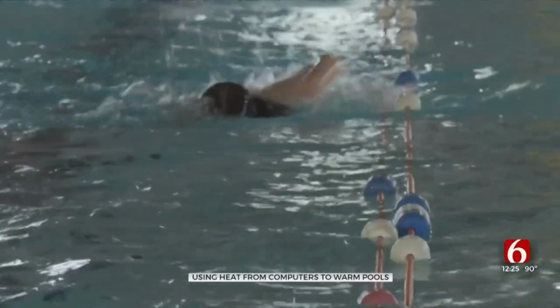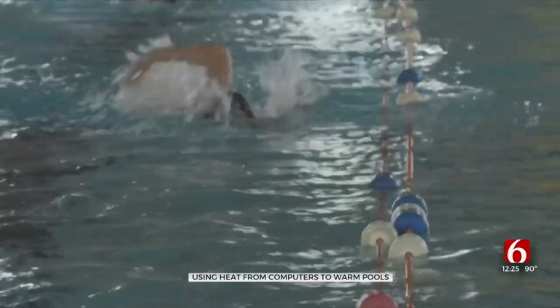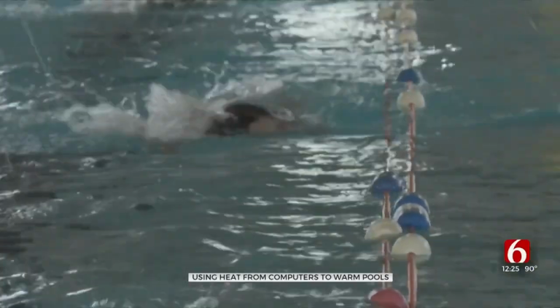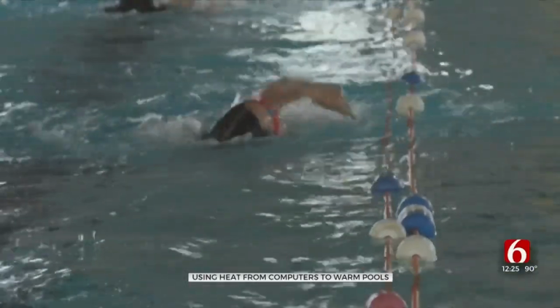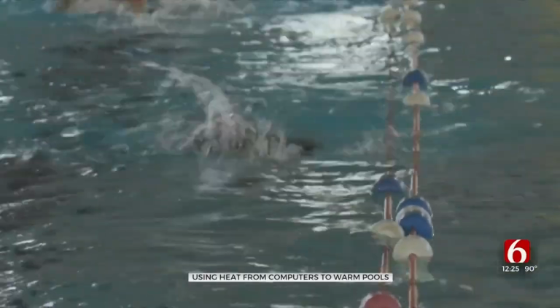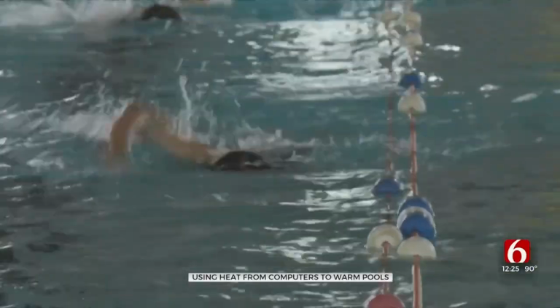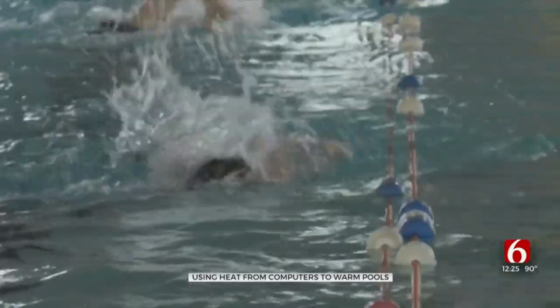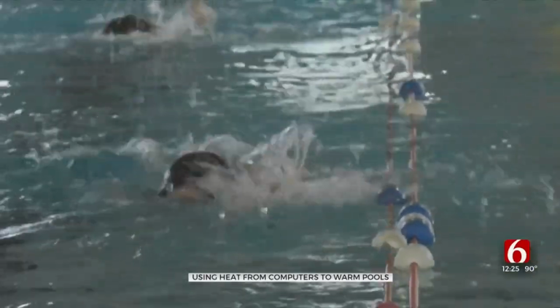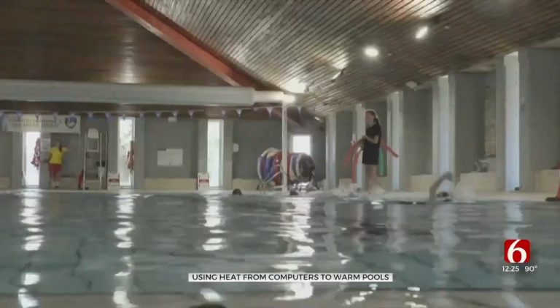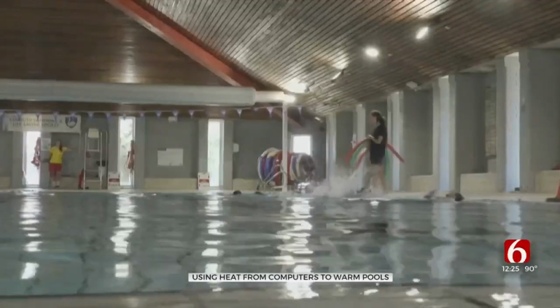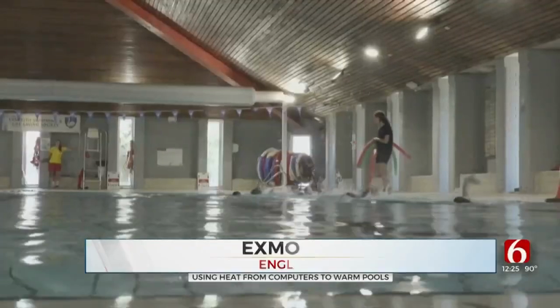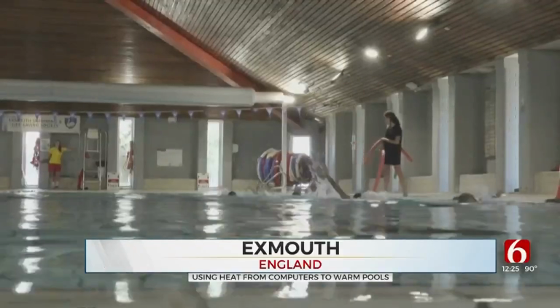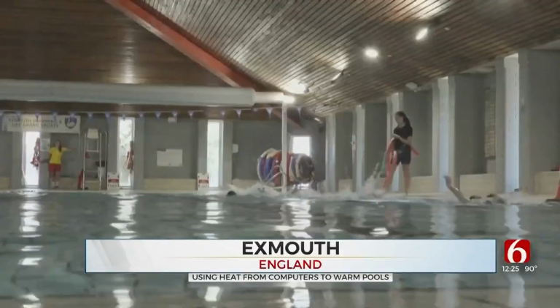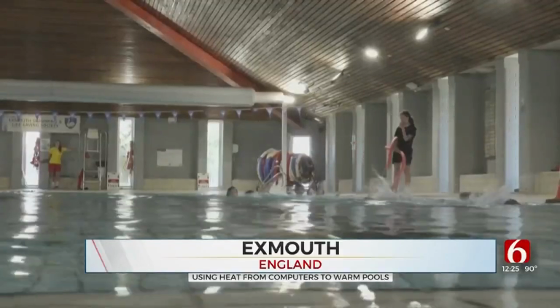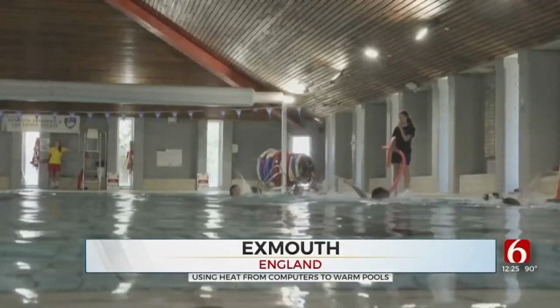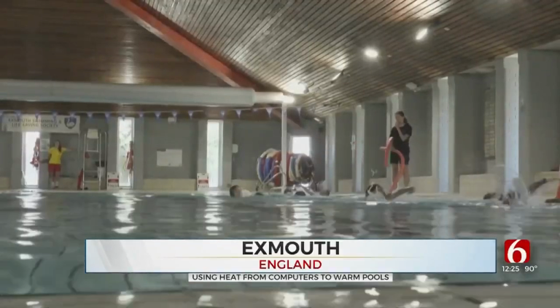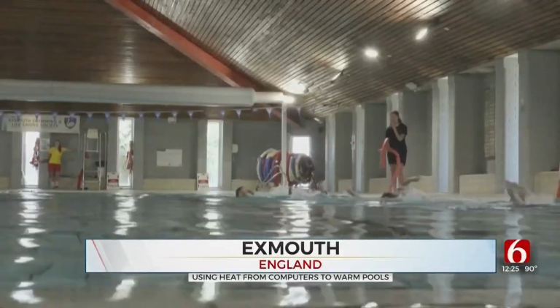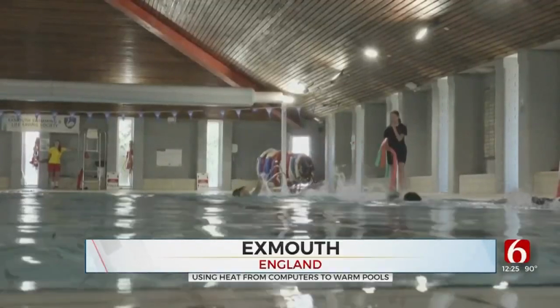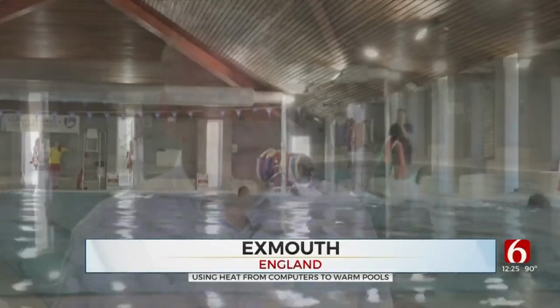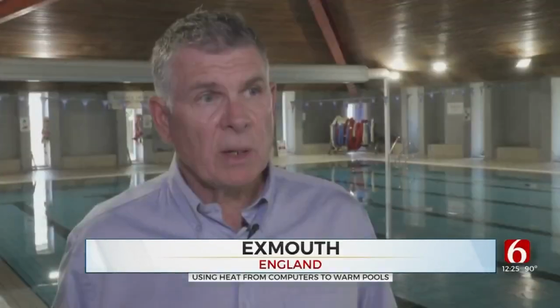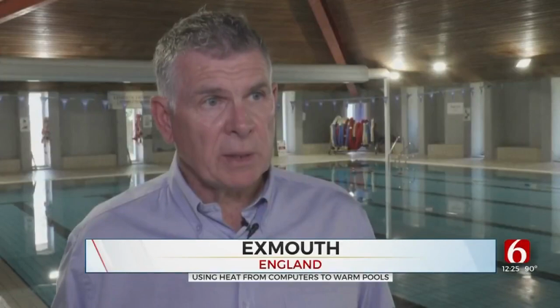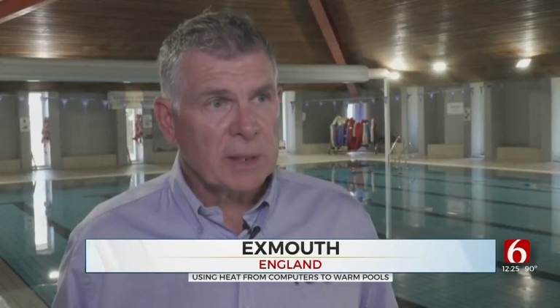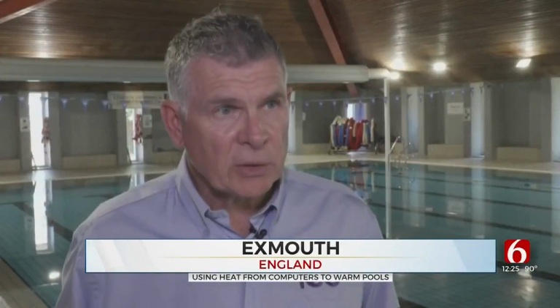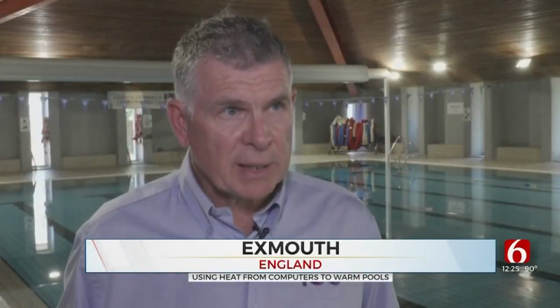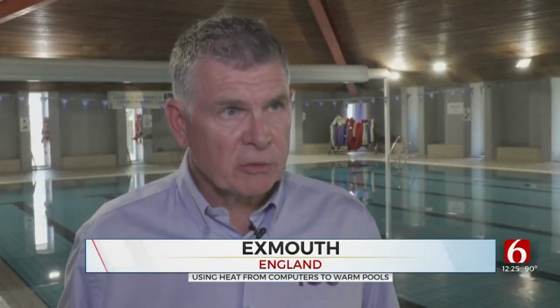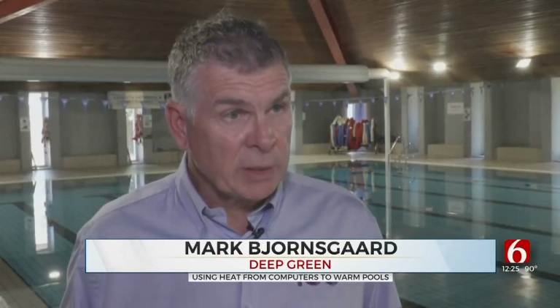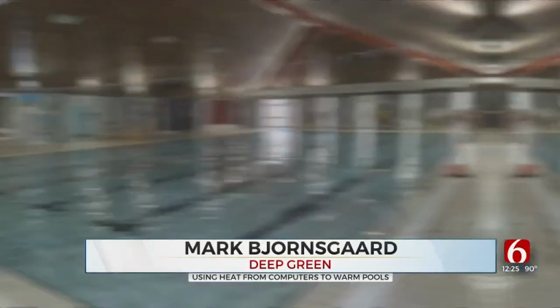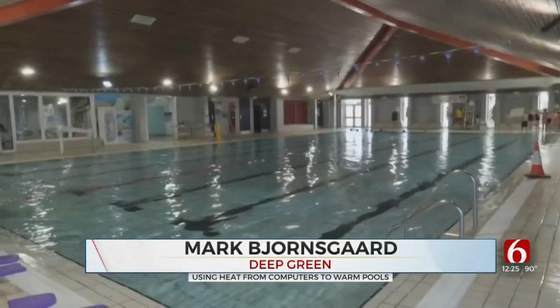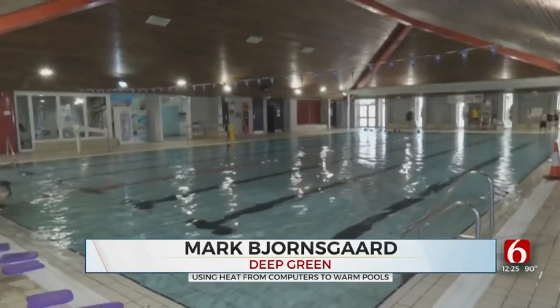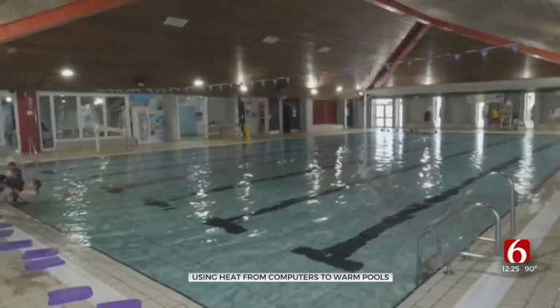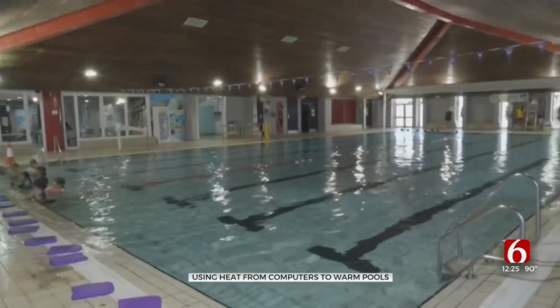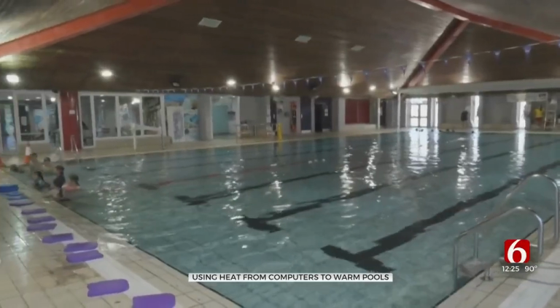Swimming laps is always more enjoyable when the pool isn't frigid, but warming the water comes at a cost, especially these days. We have been hit quite hard by that rising cost of gas through the winter. At its peak, he says it tripled.